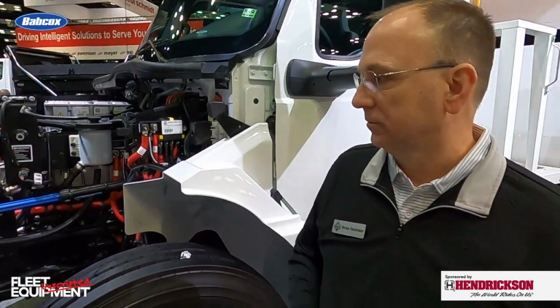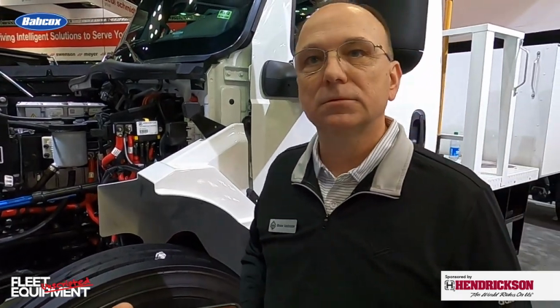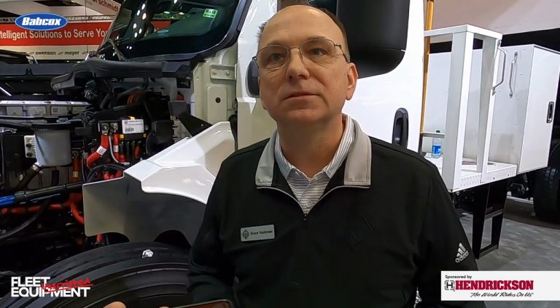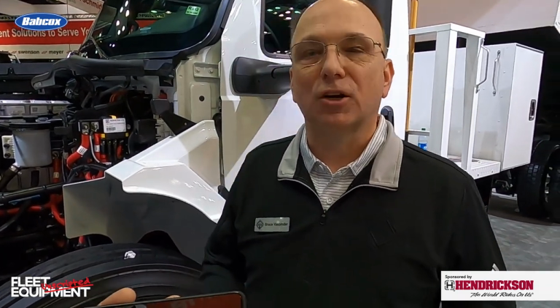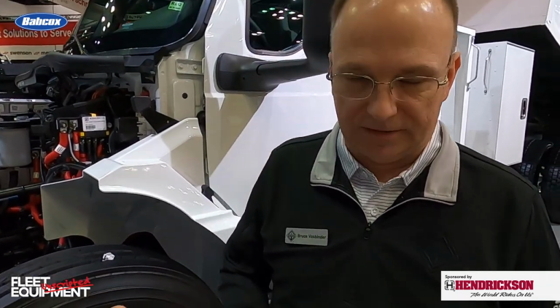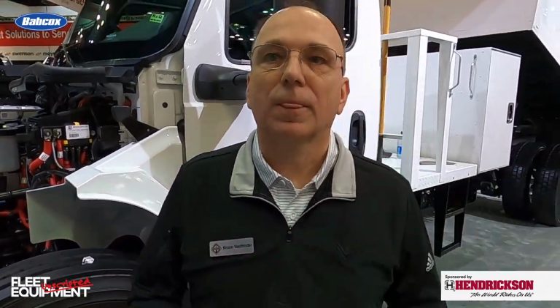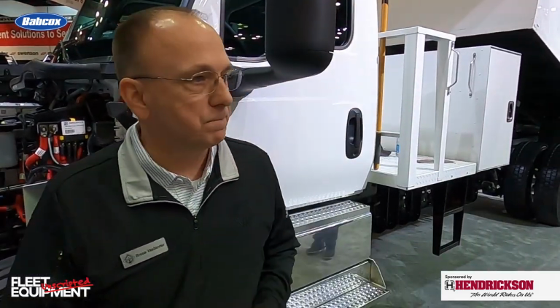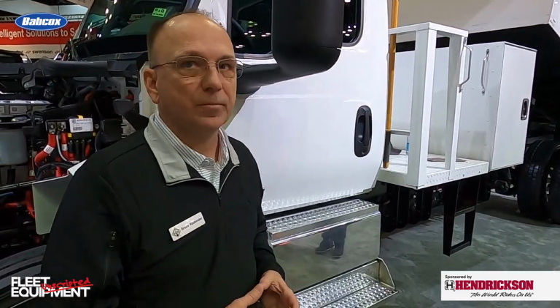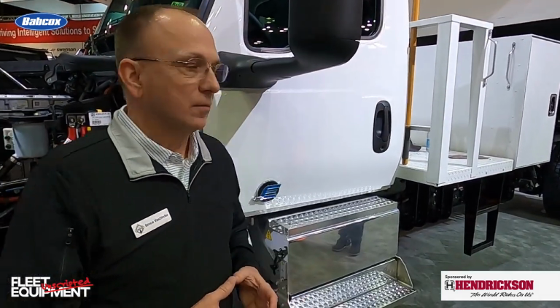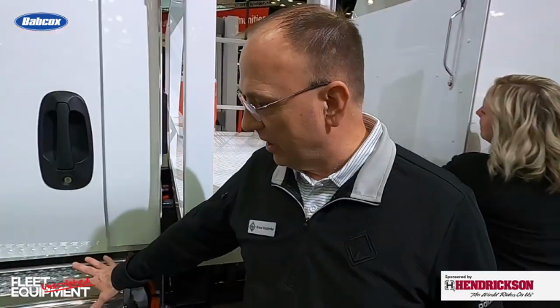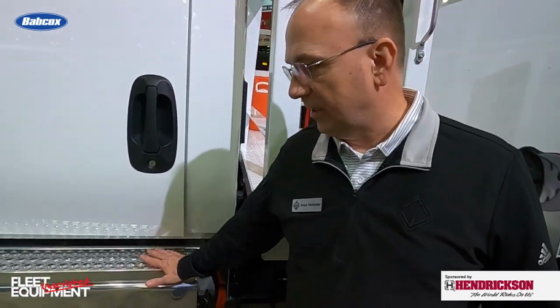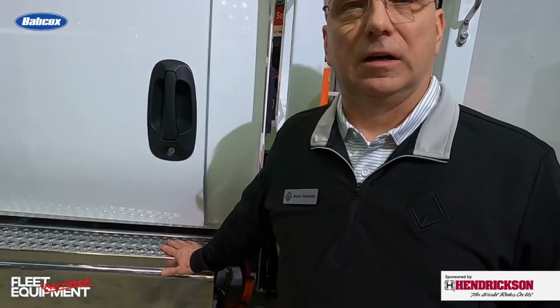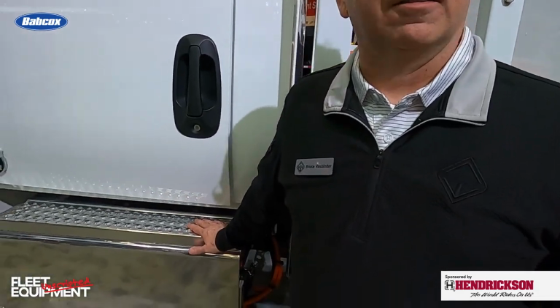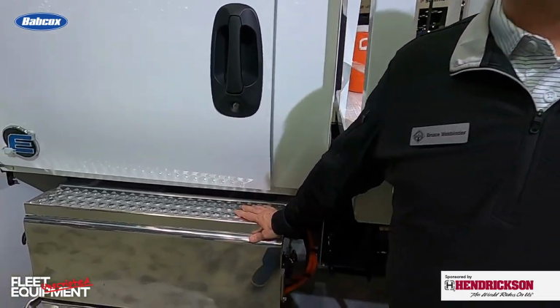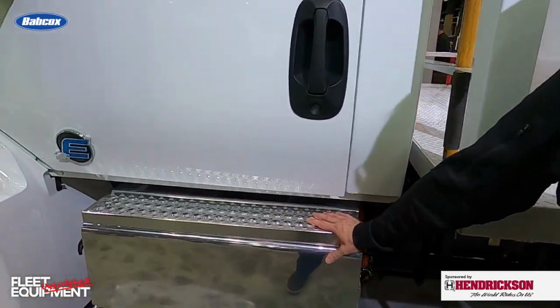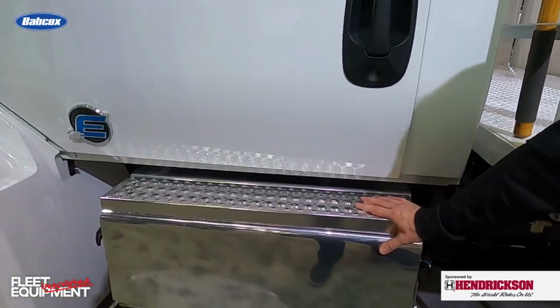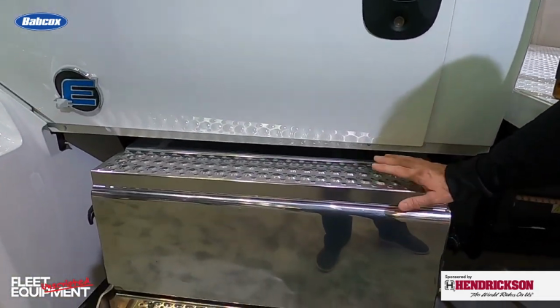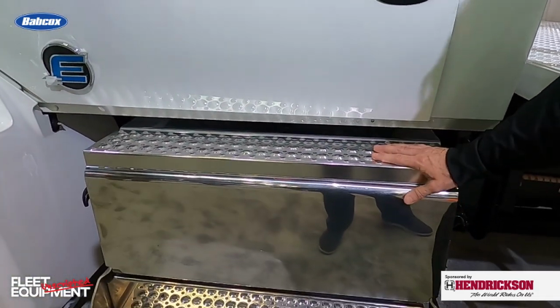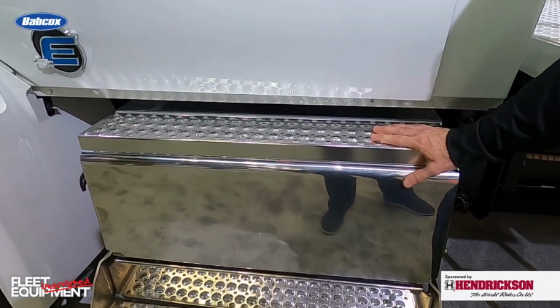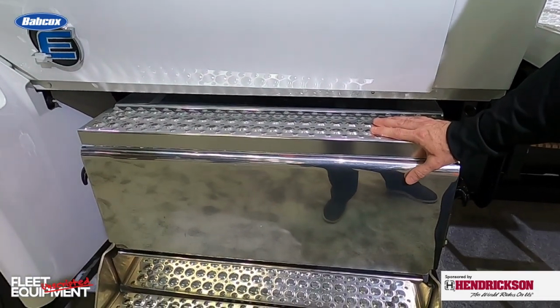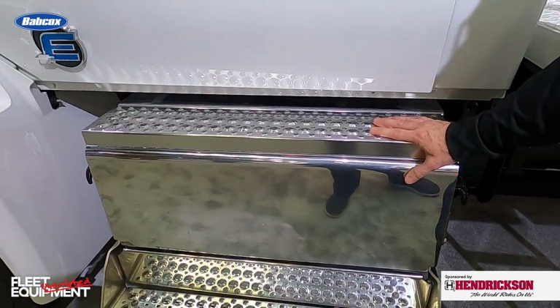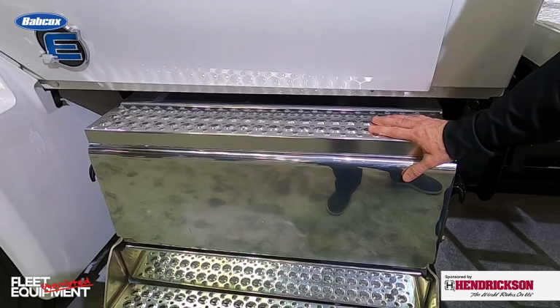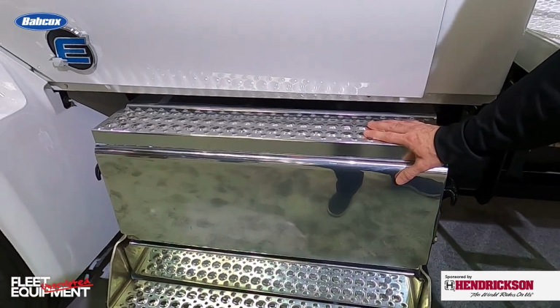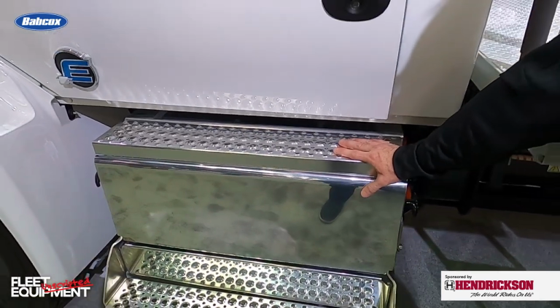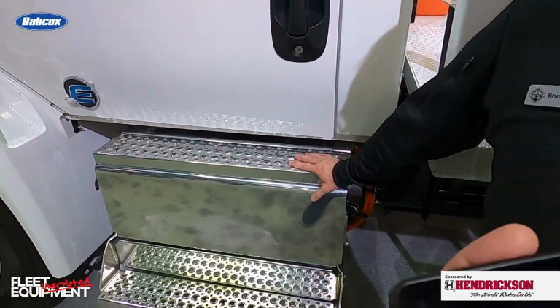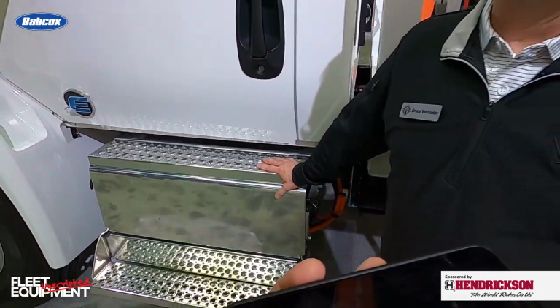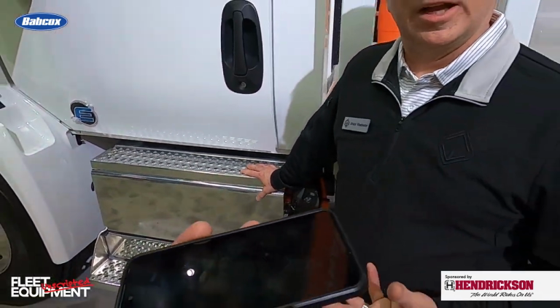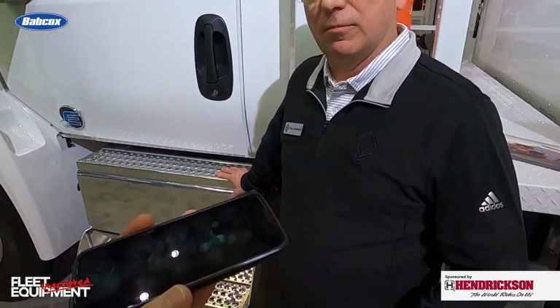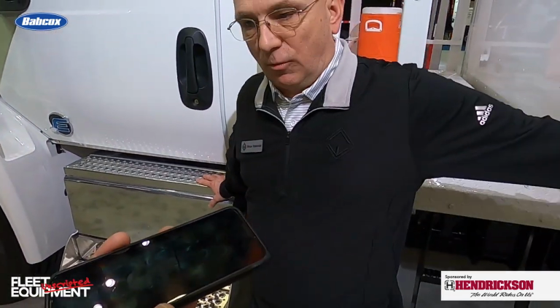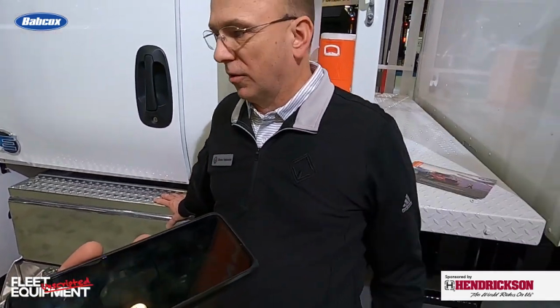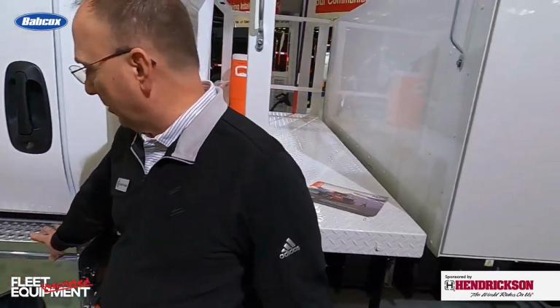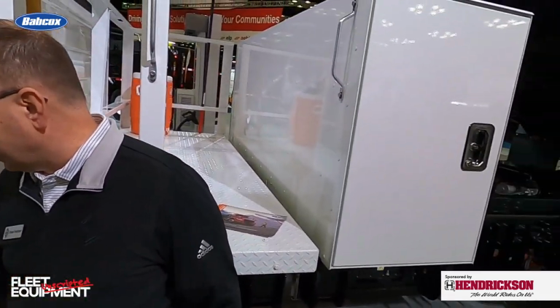You want that 70-degree-ish area that the batteries like to be at. Underneath the left-side mount on the vehicle, this is our 12-volt tap-in point. The AGMs — that's how we power the bed on the back of this truck.